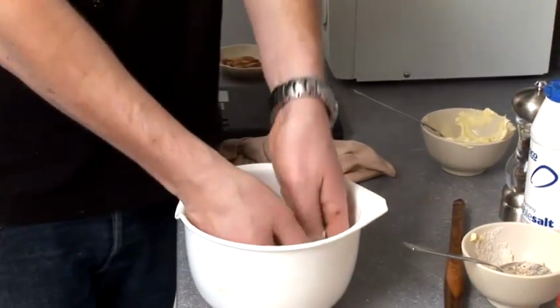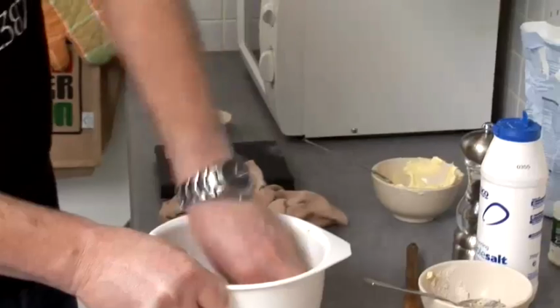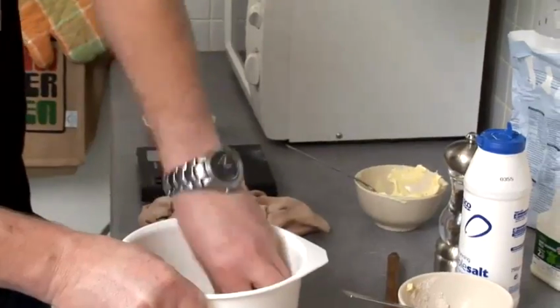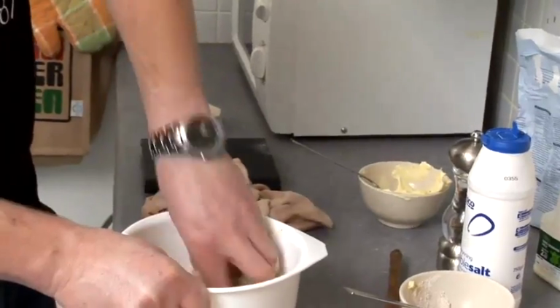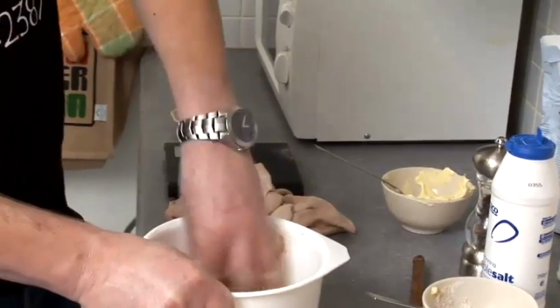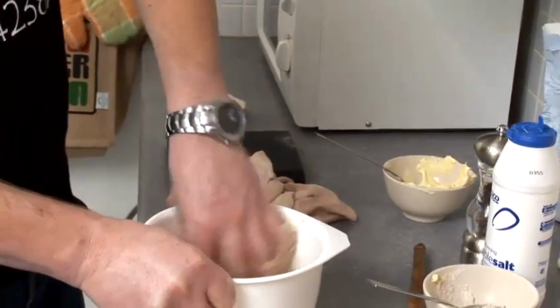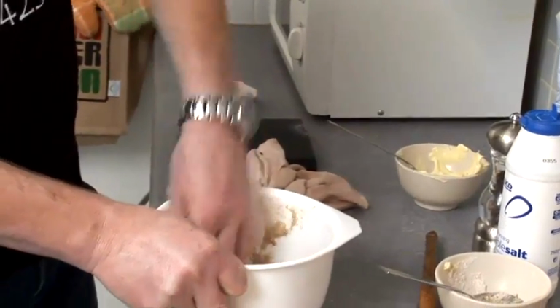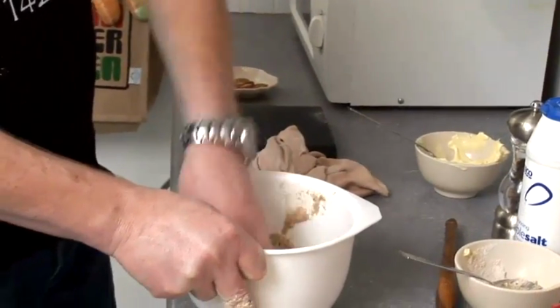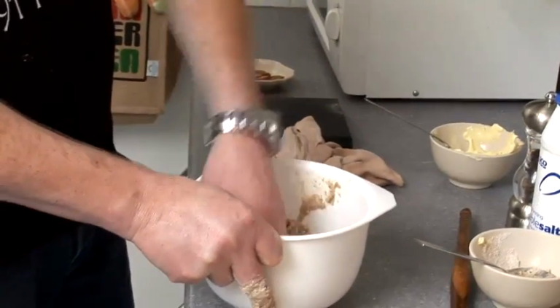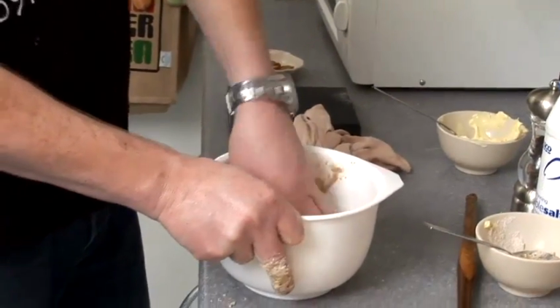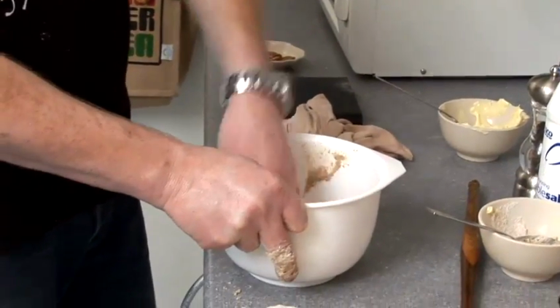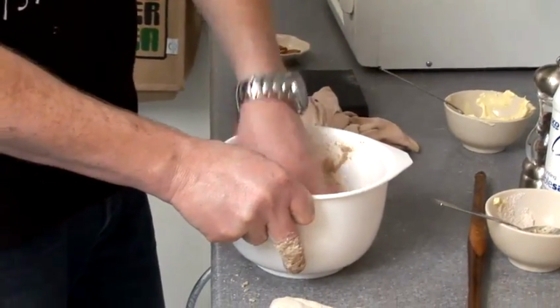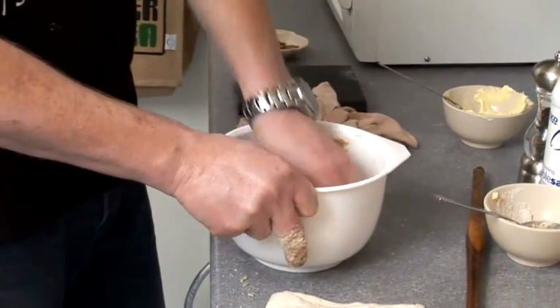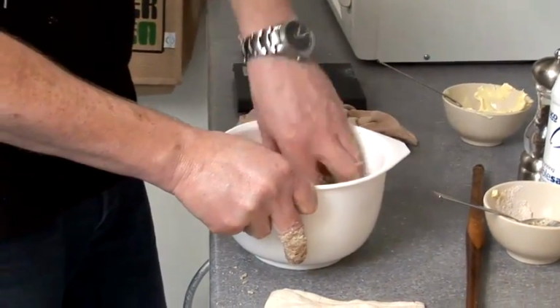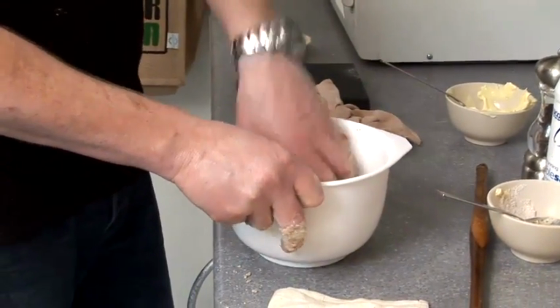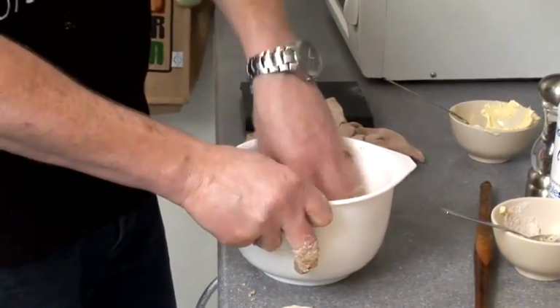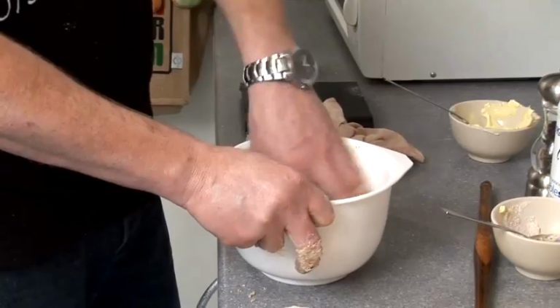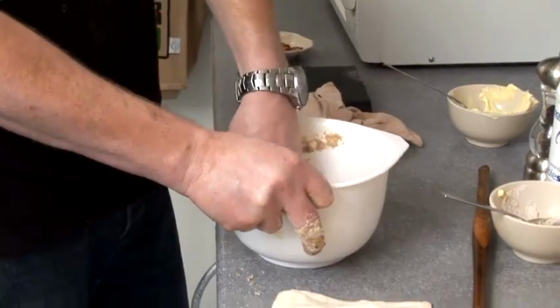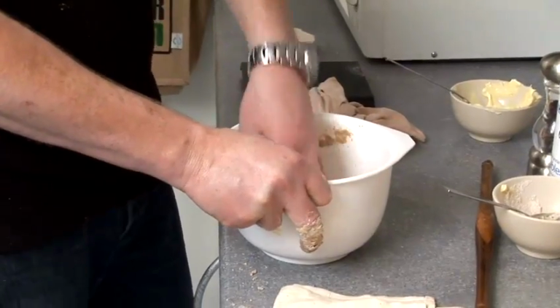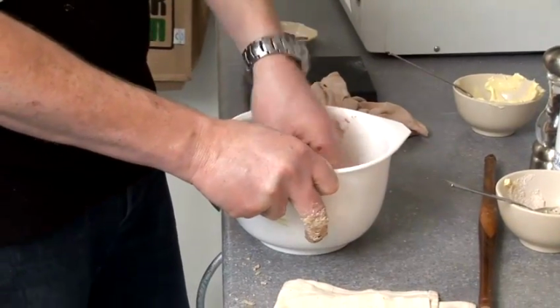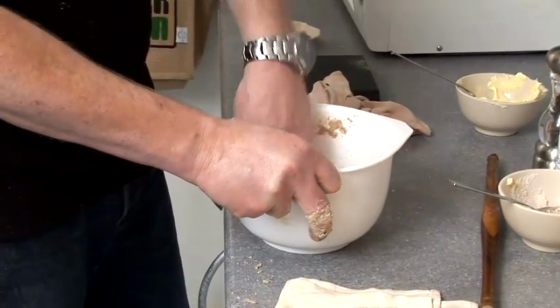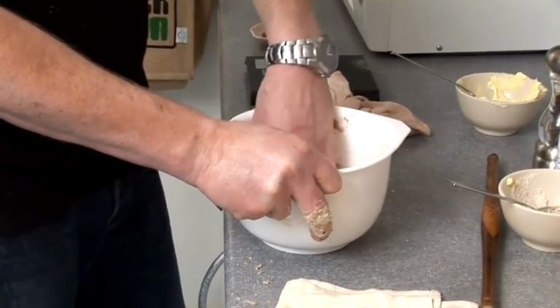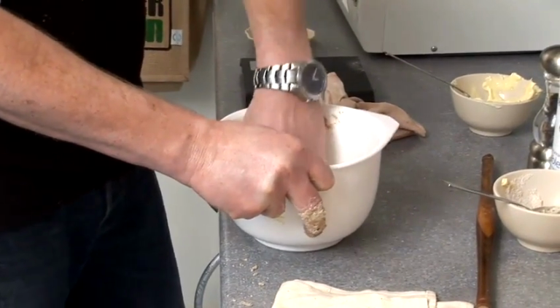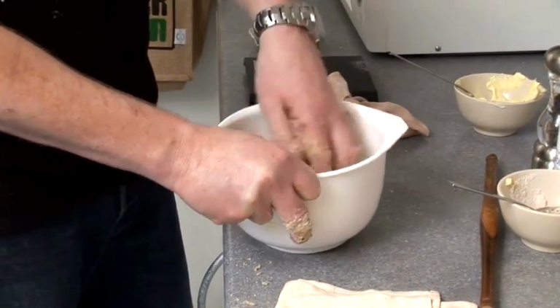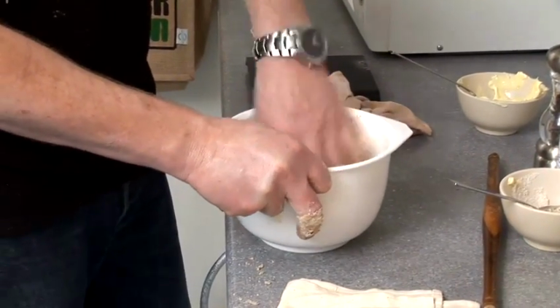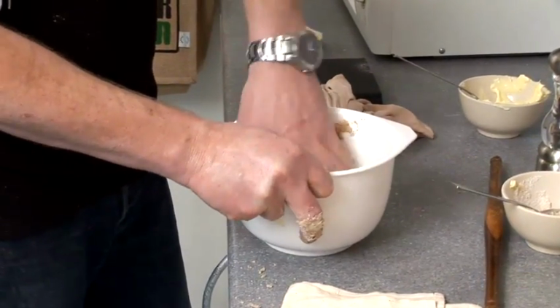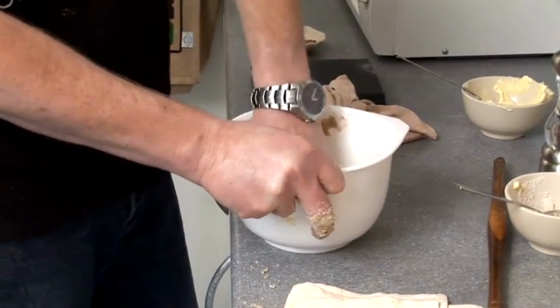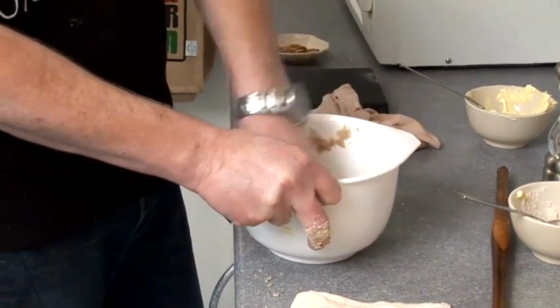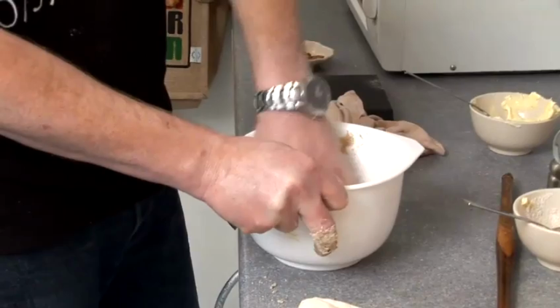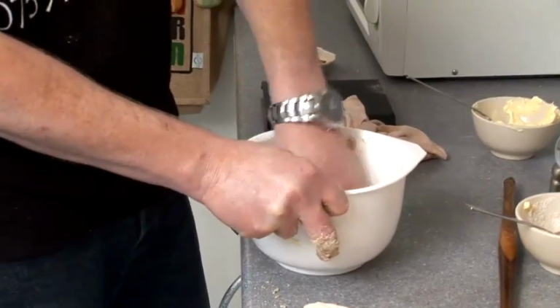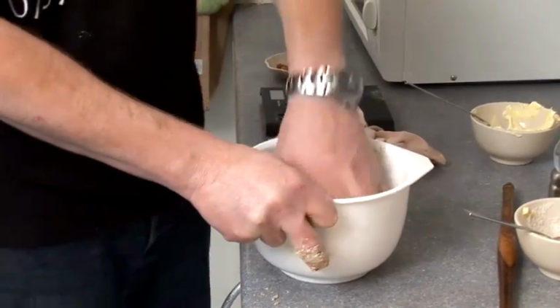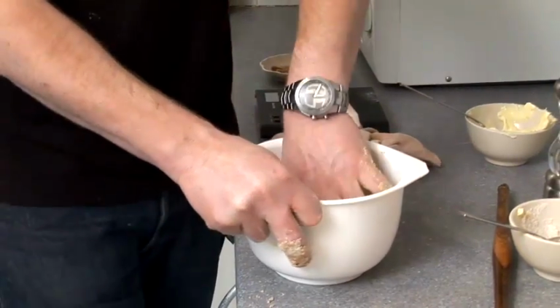Then it starts to form a little dough. You can add some salt and pepper to your dough mixture, you can add some herbs to it — it's entirely up to what you want to add. At the end of the day, it's all about personal taste.